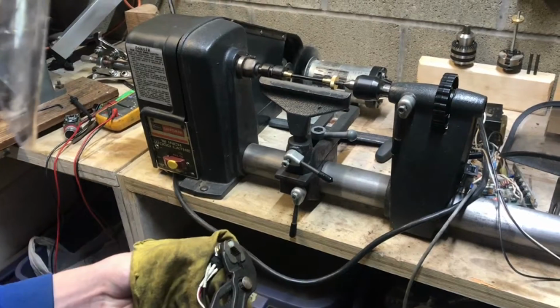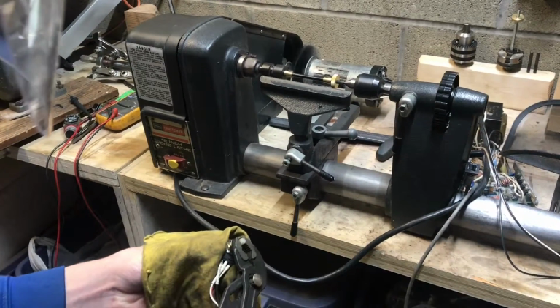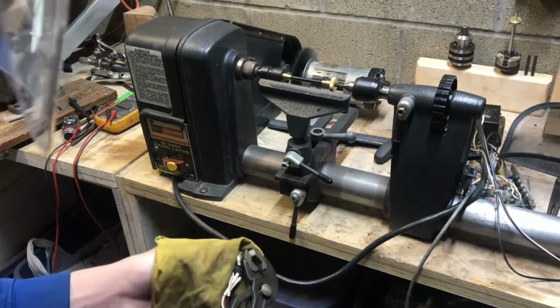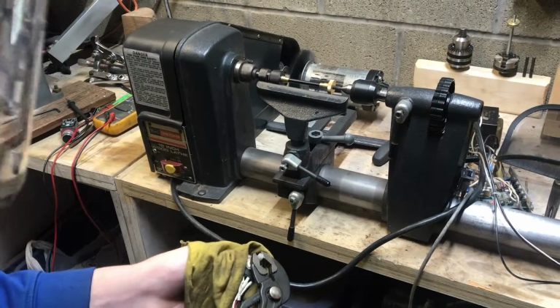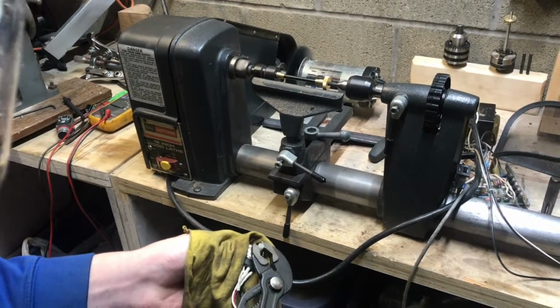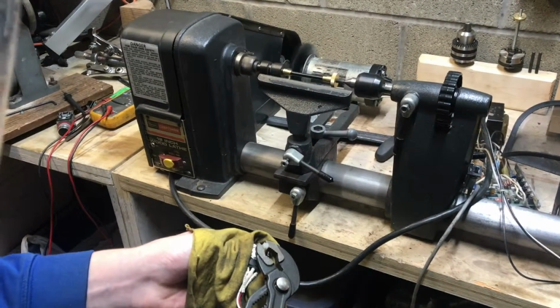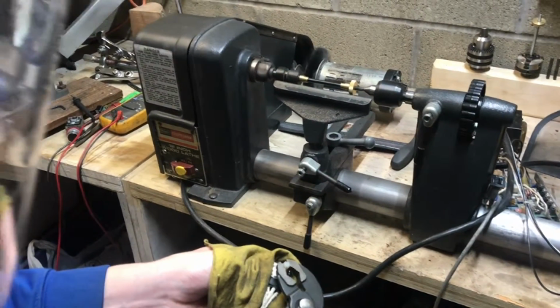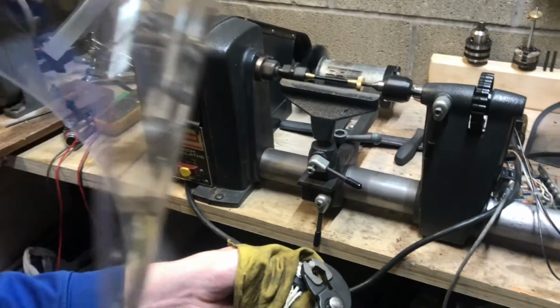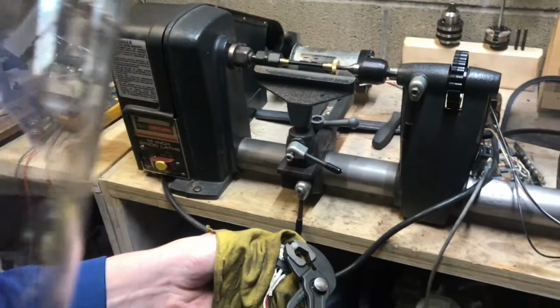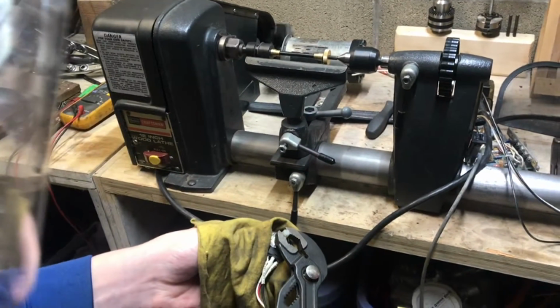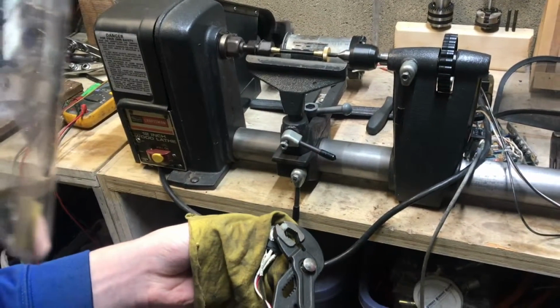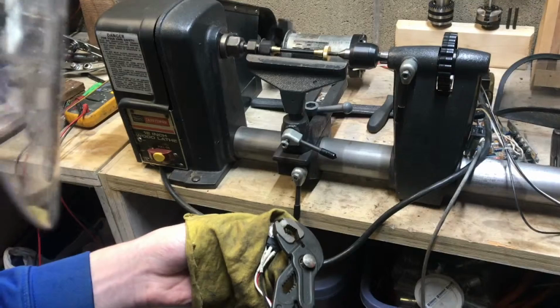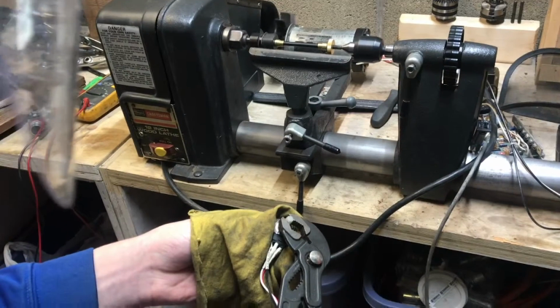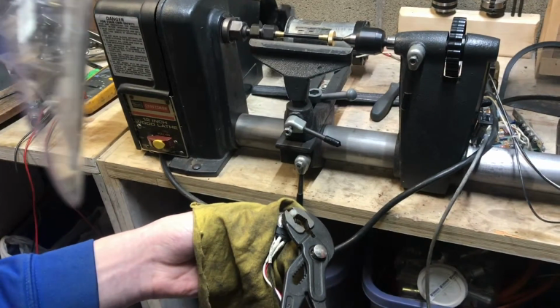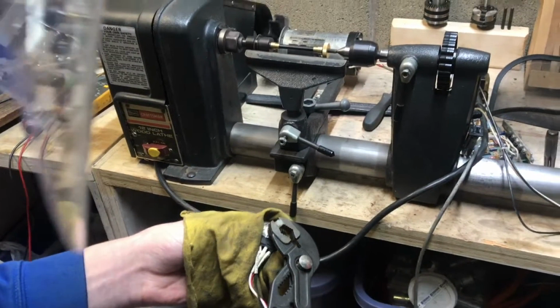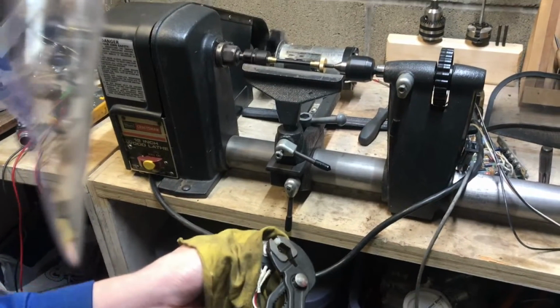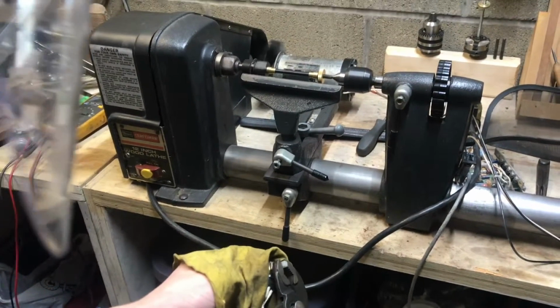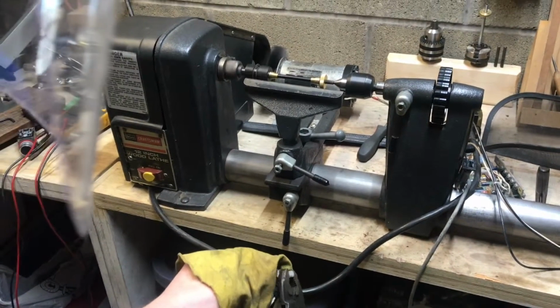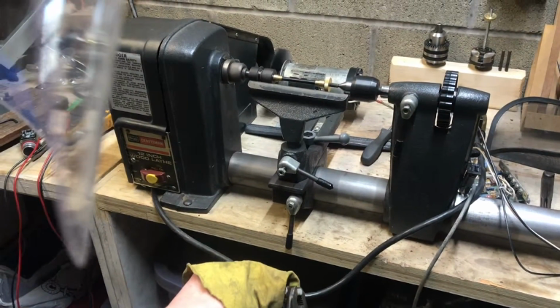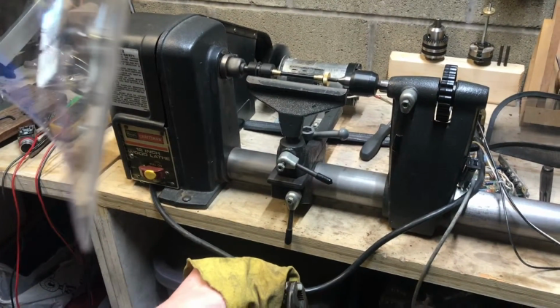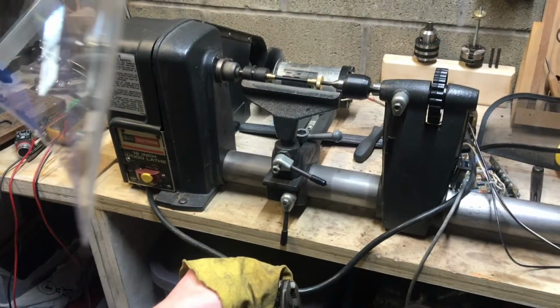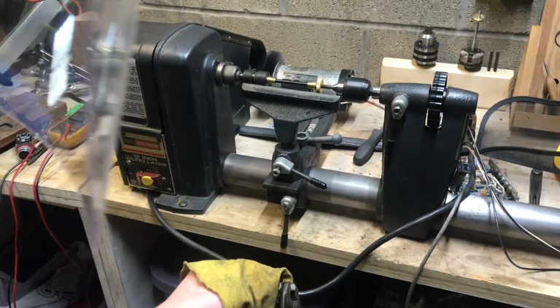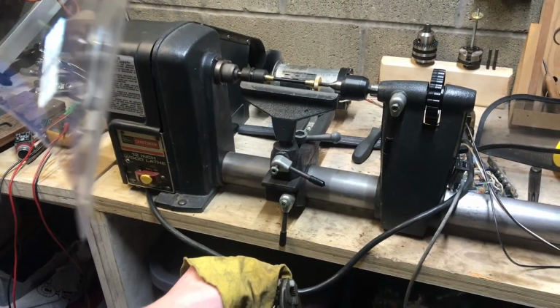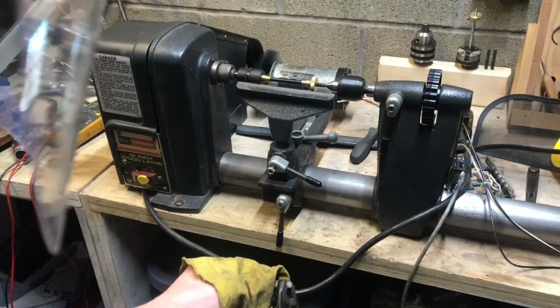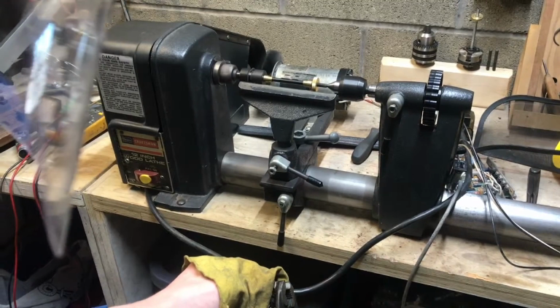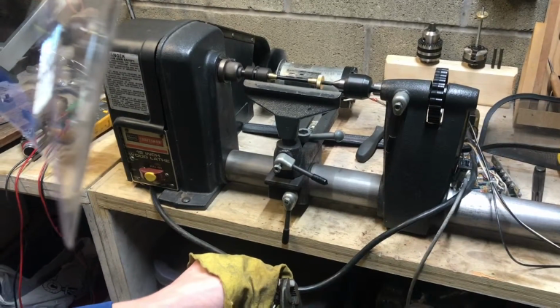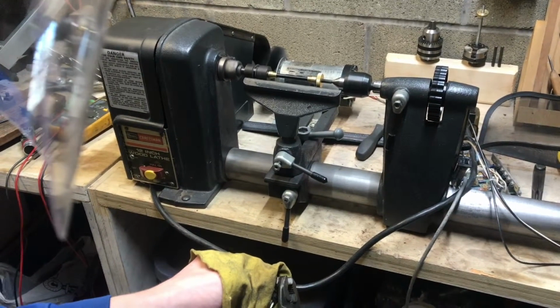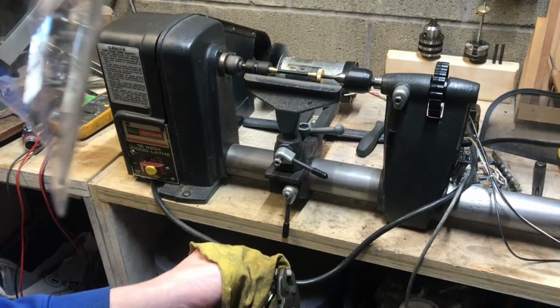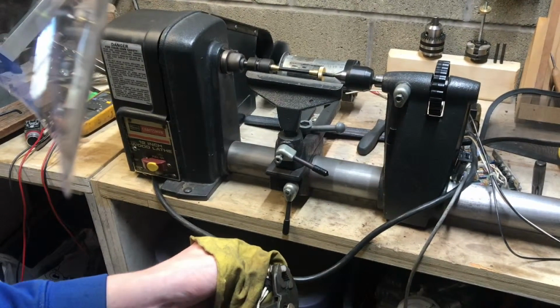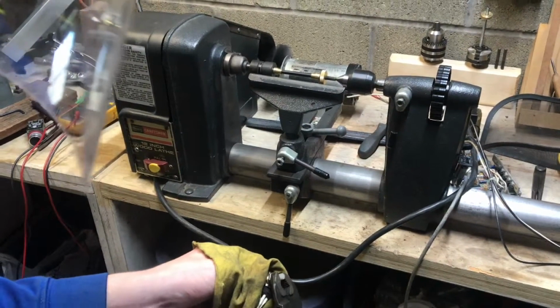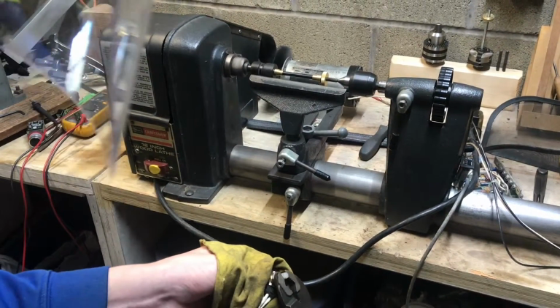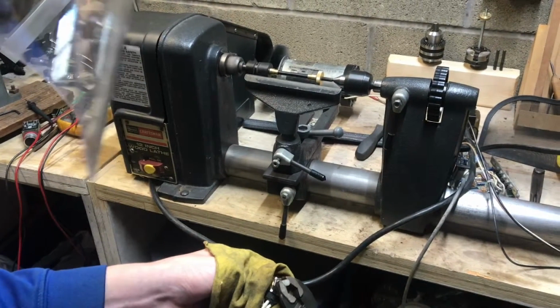We have full control — we can get it to go very slow, speed it up, or slow it back down. The variable speed control is responsive and smooth throughout the range.